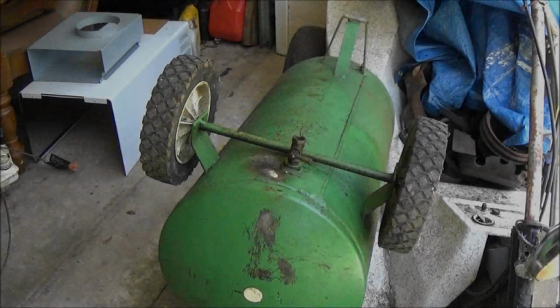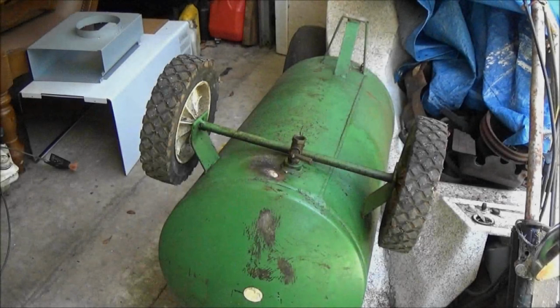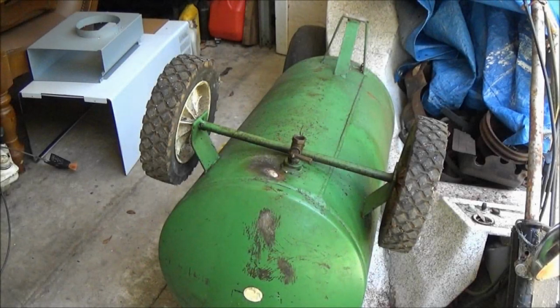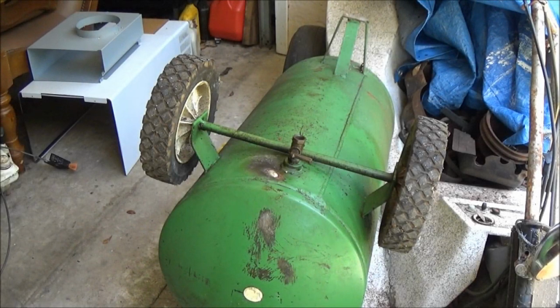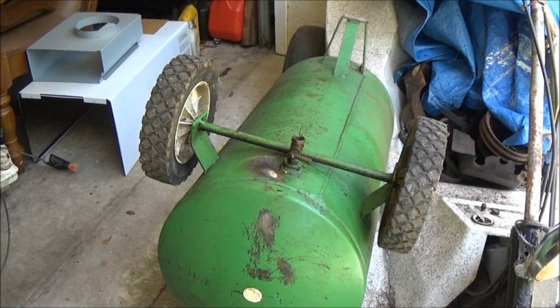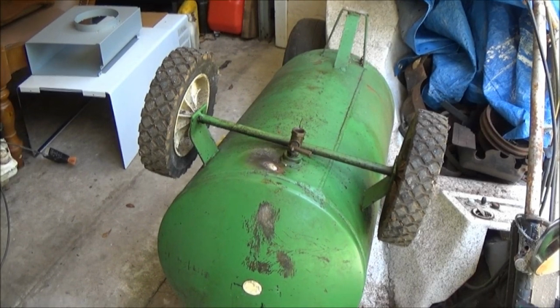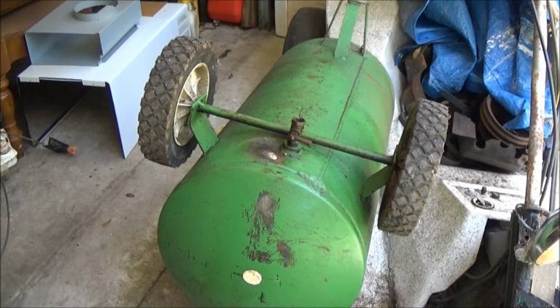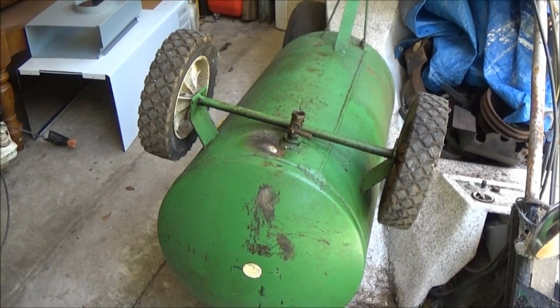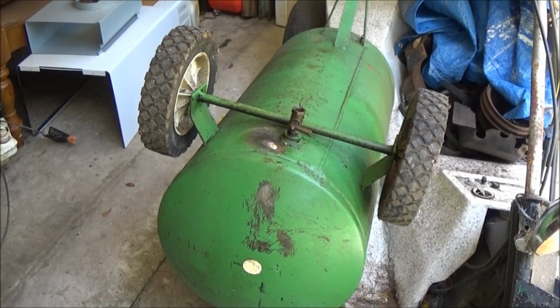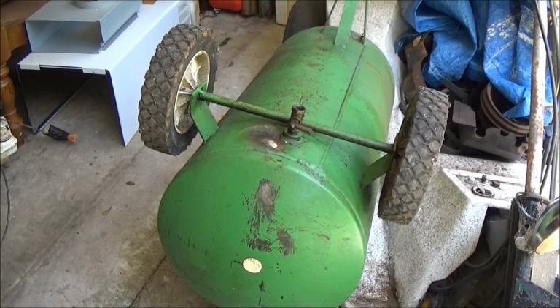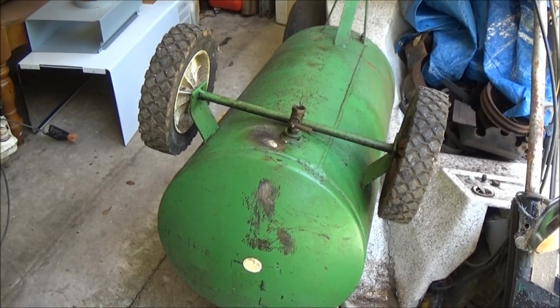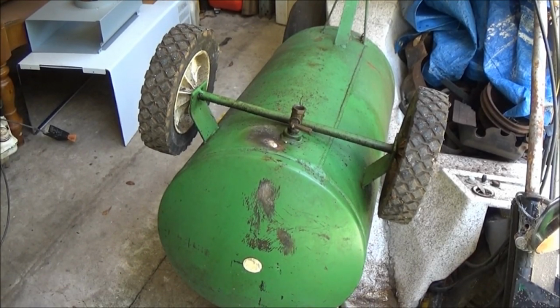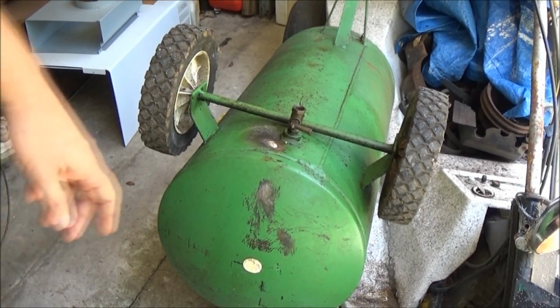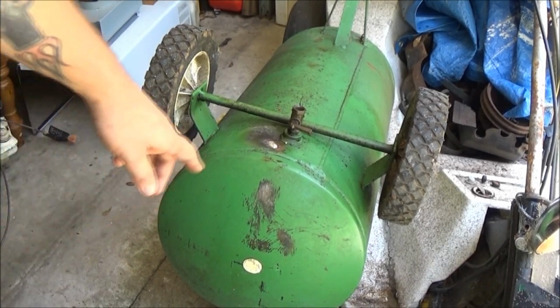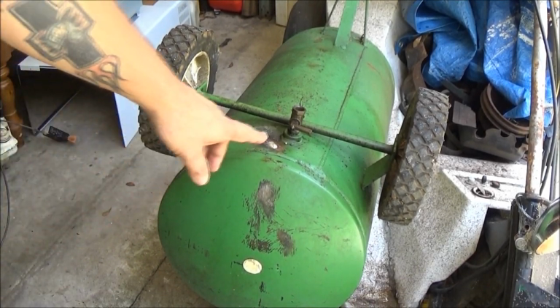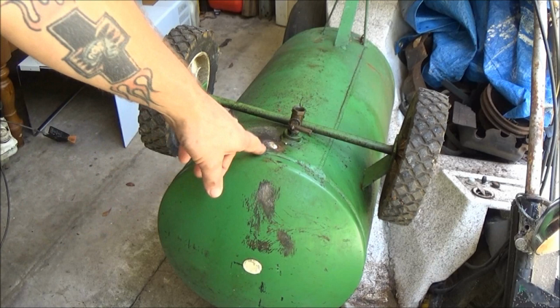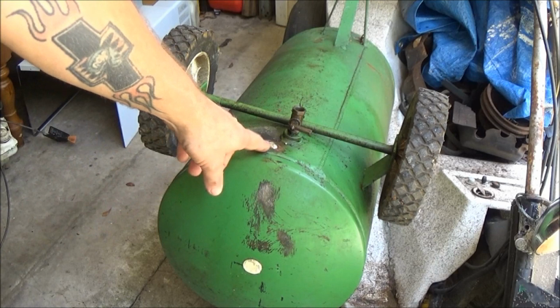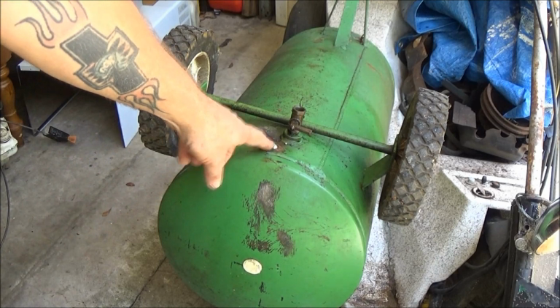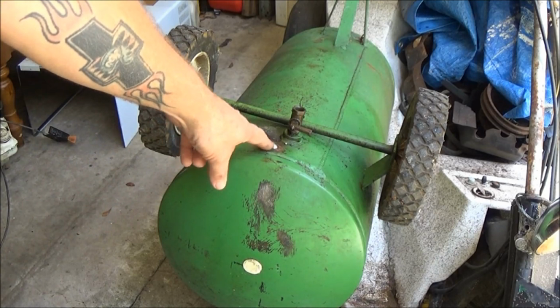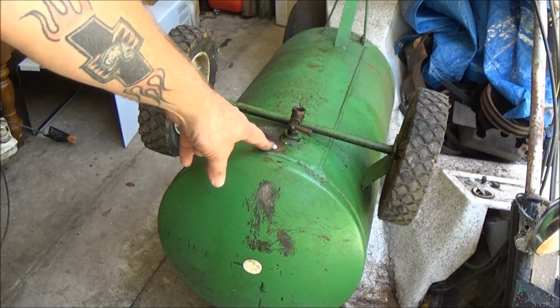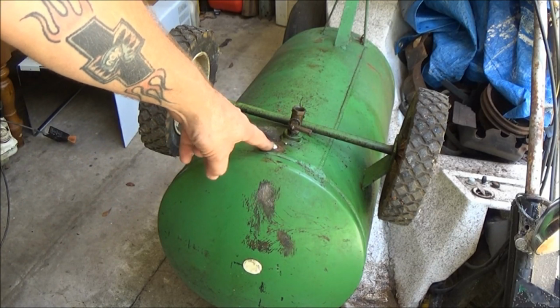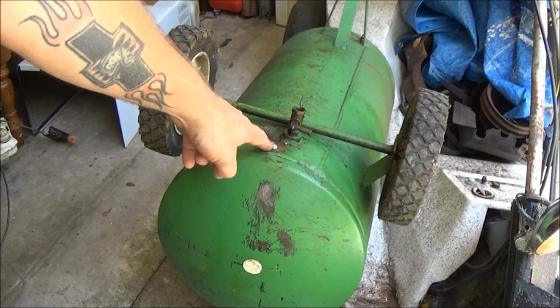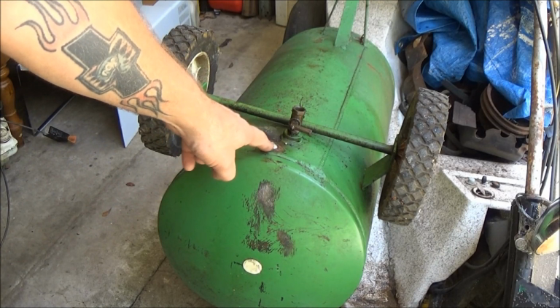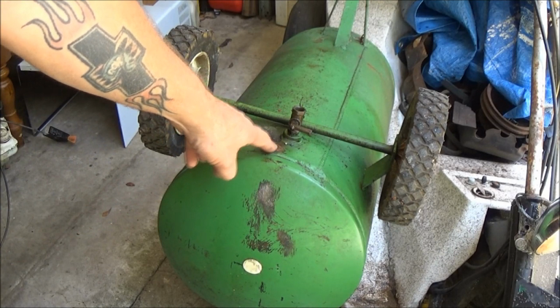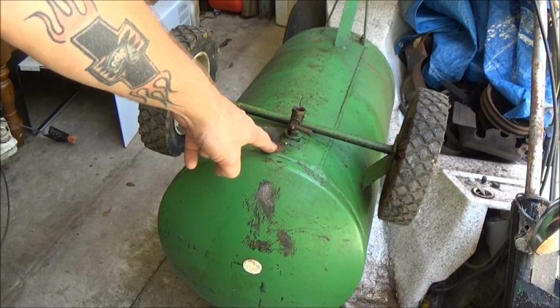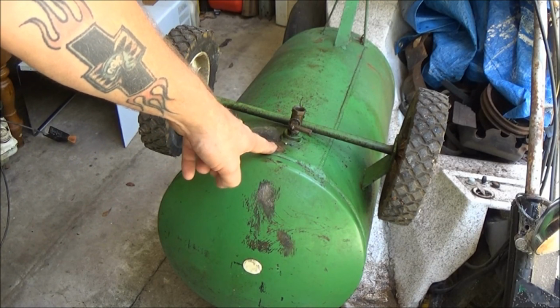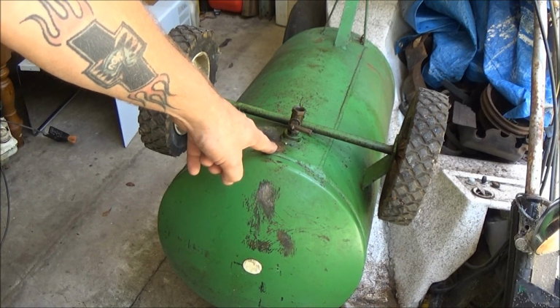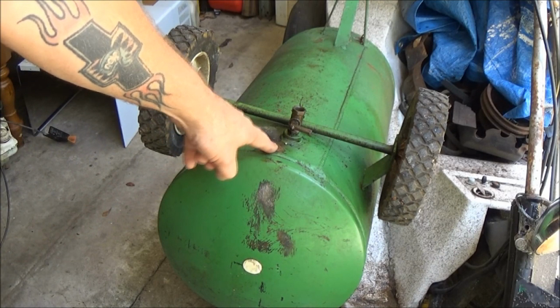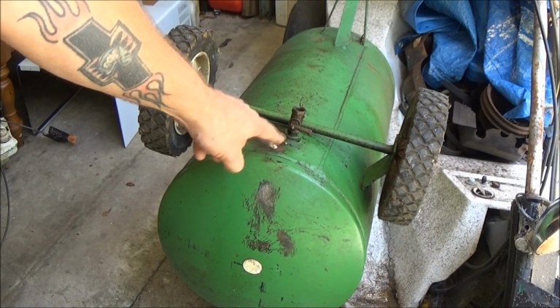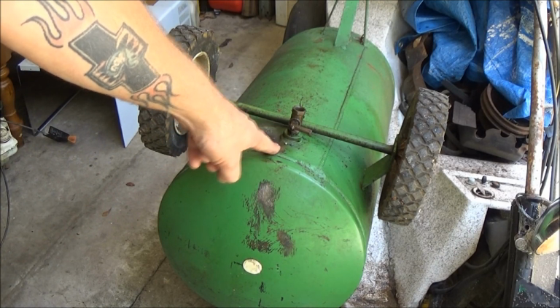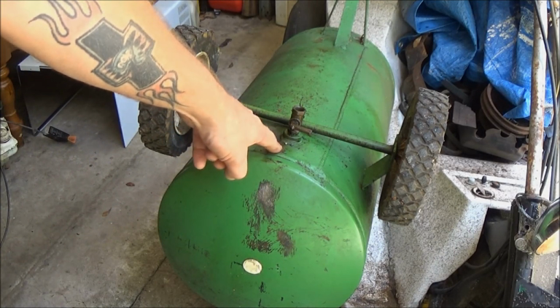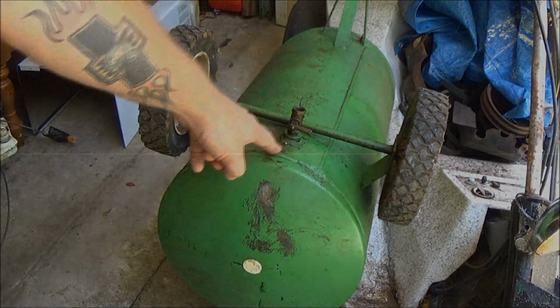Hey guys, SheaBear1000 here. Today we're going to try to fix this pinhole that's inside the tank of this air compressor.